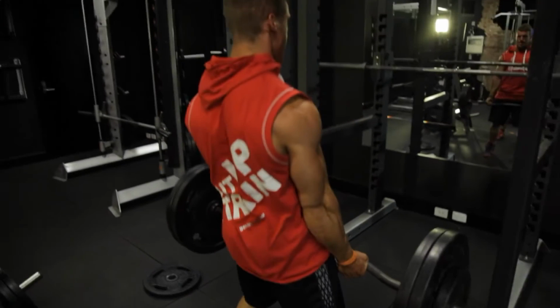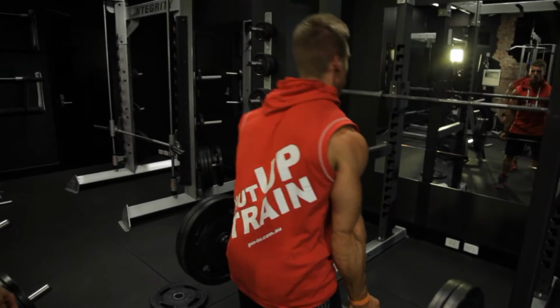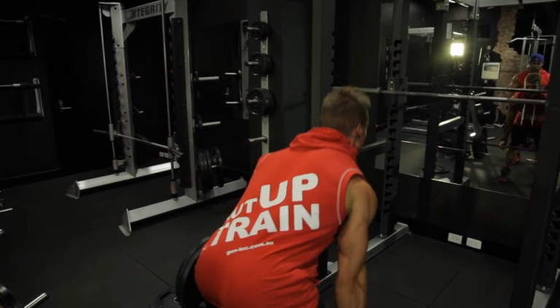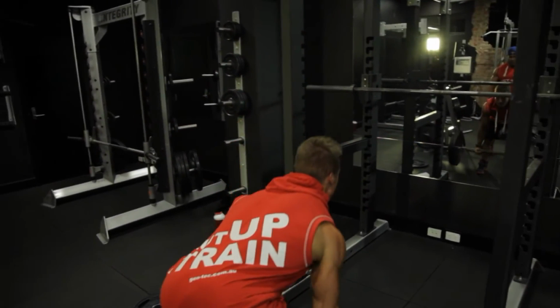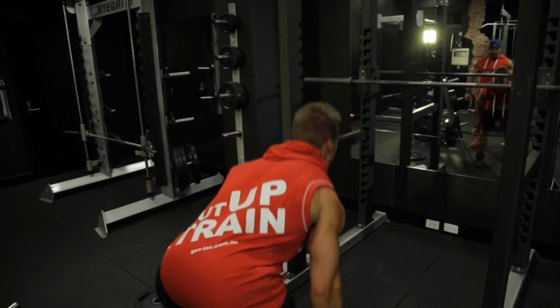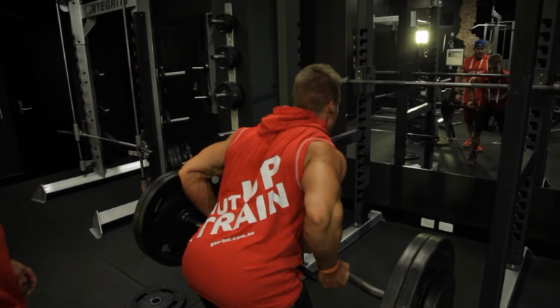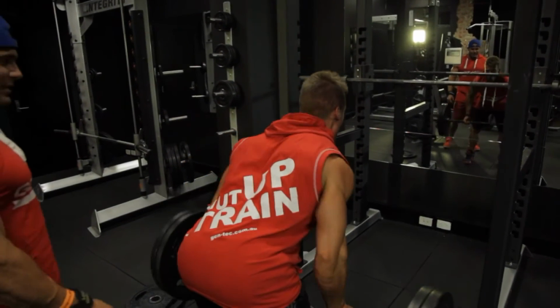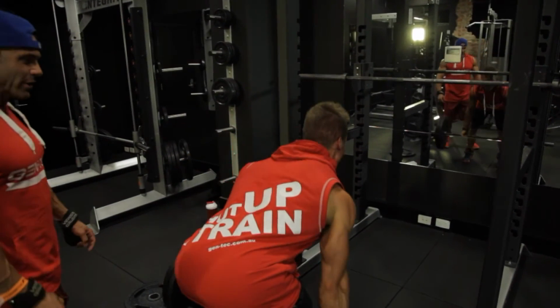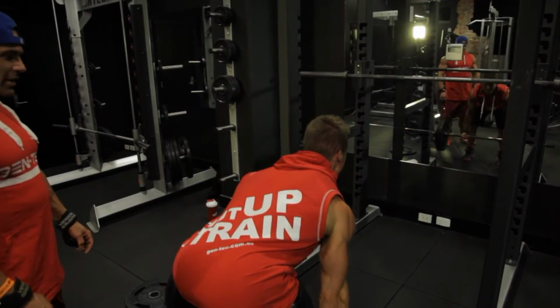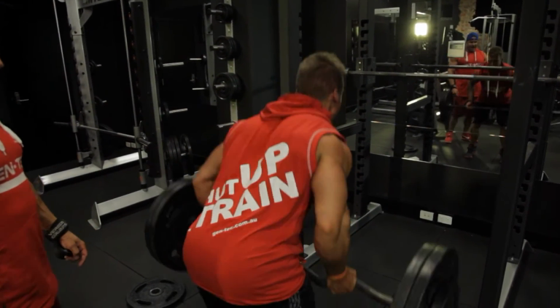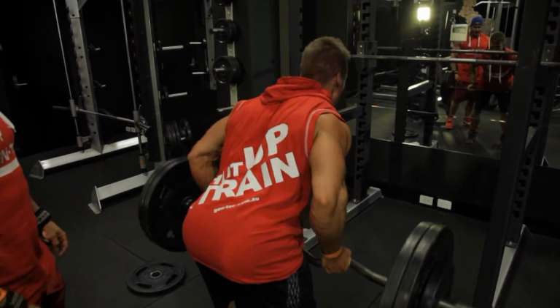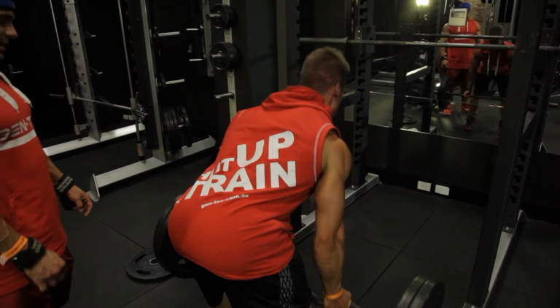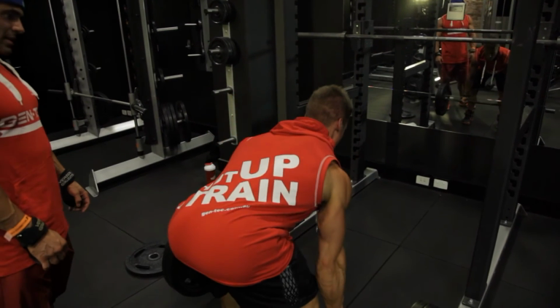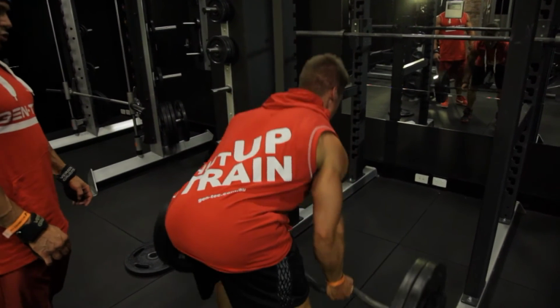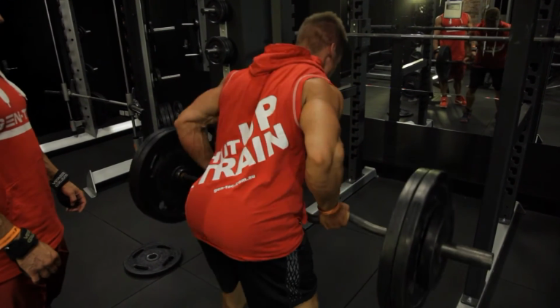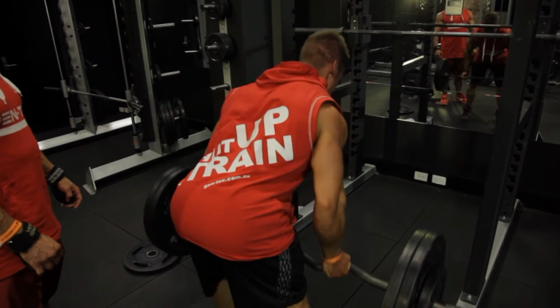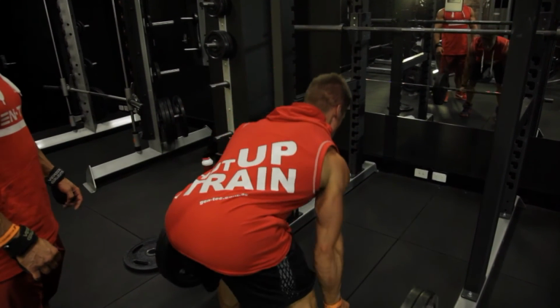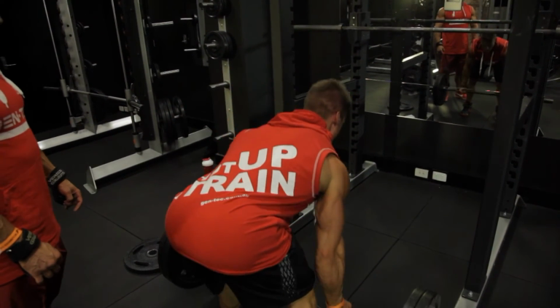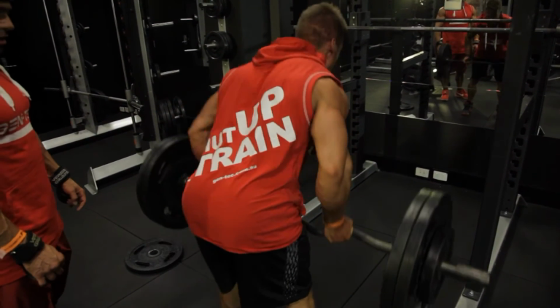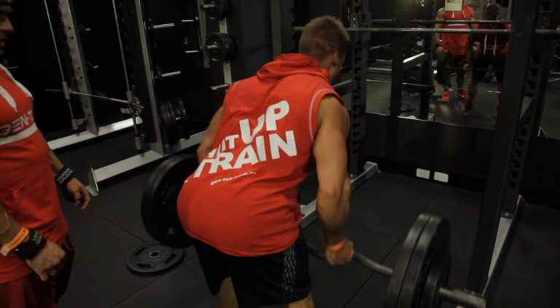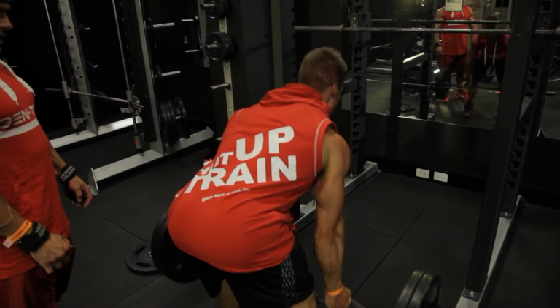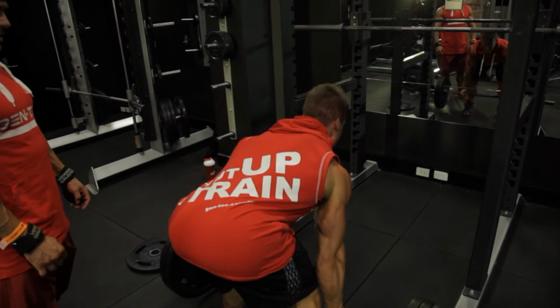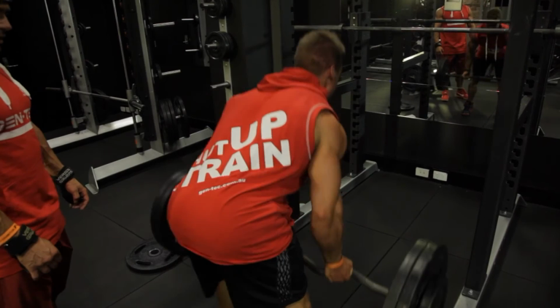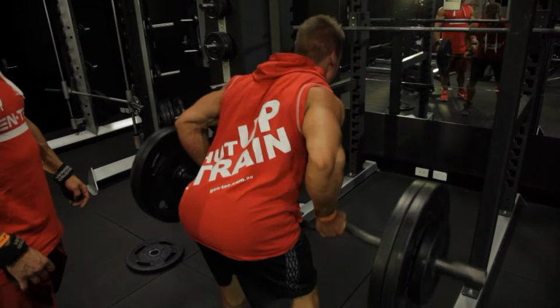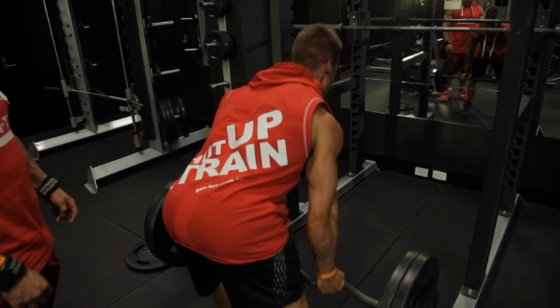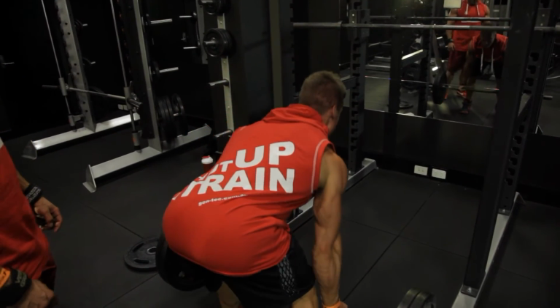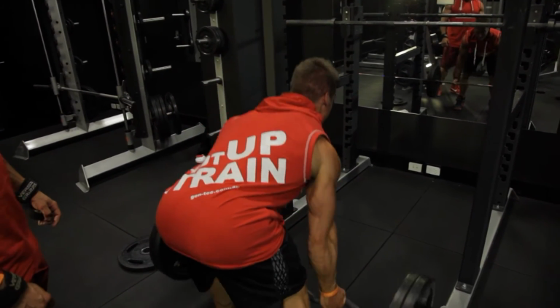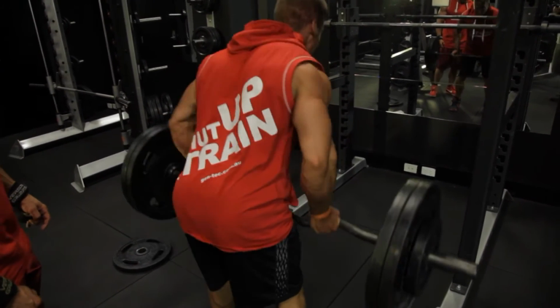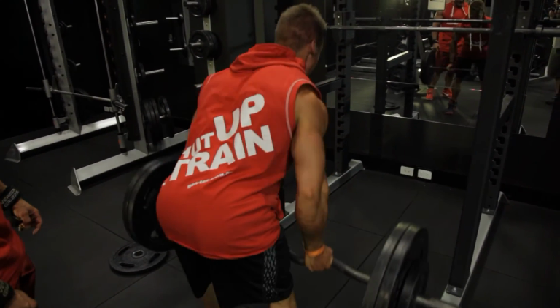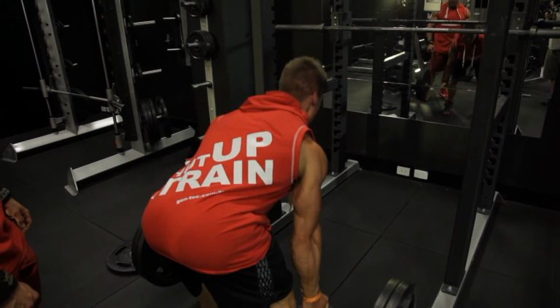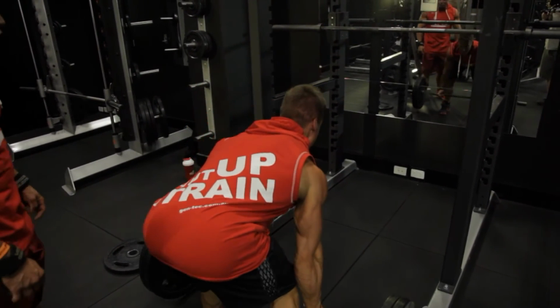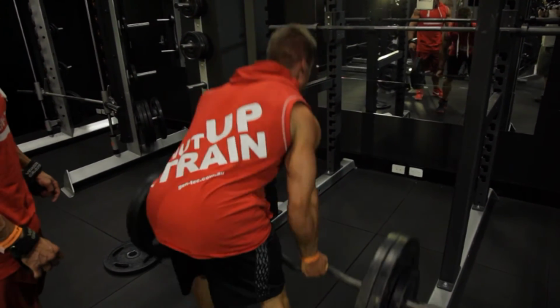Come on, big and strong. Pull. Very nice. Strong. Pull. Pull. Come on man. Pull. Squeeze. That's it. Come on, big and strong. Pull.